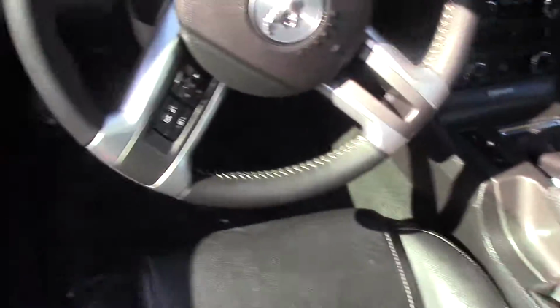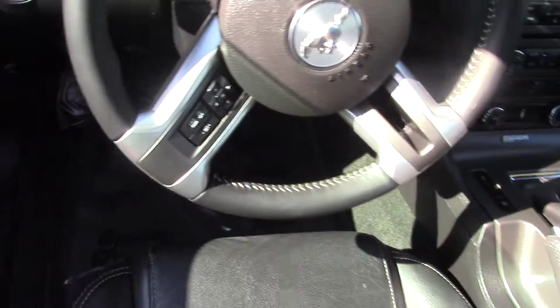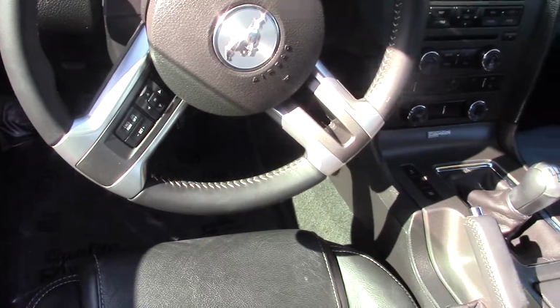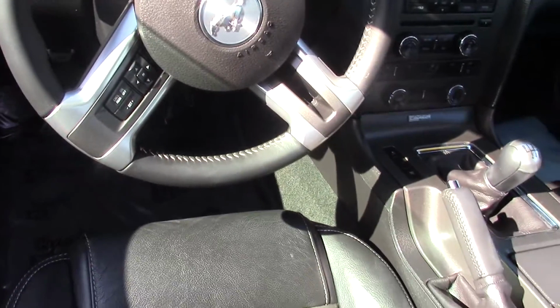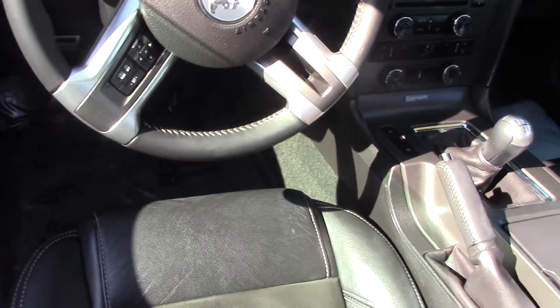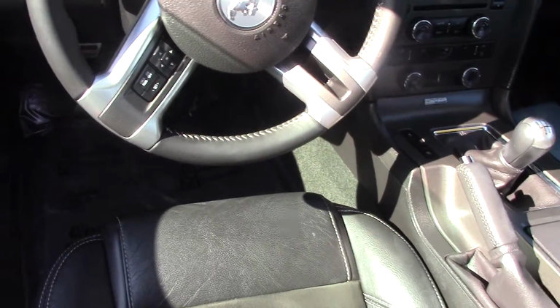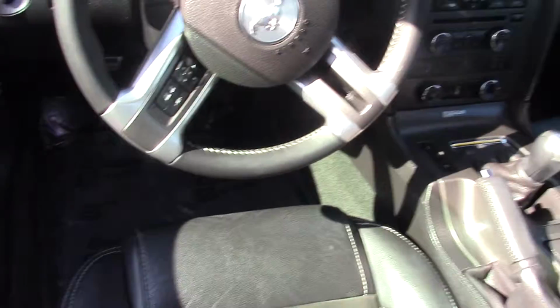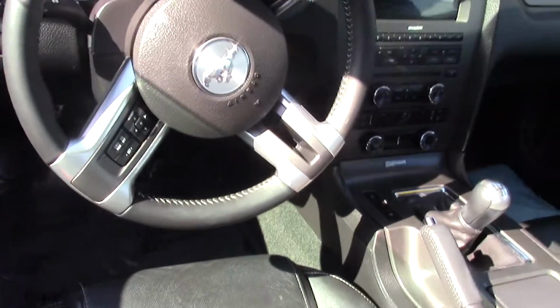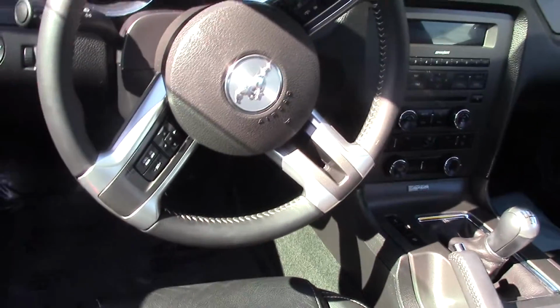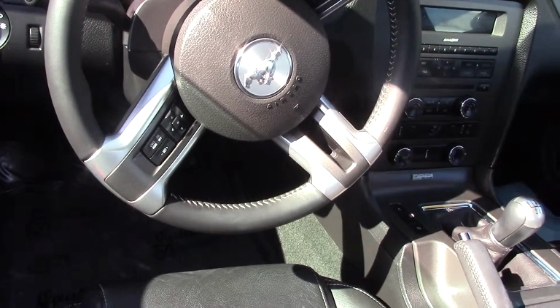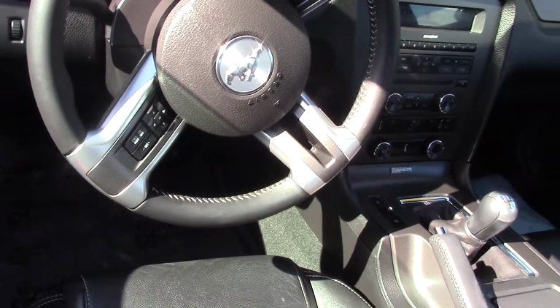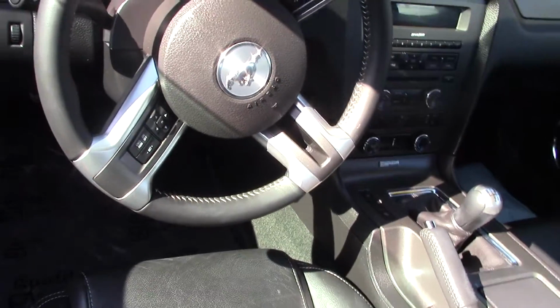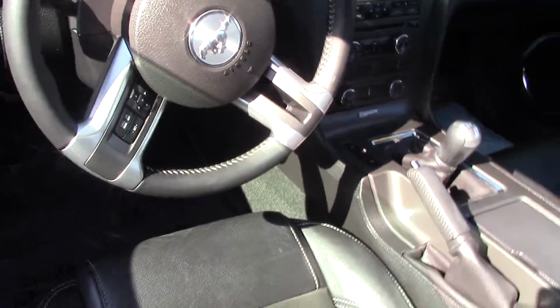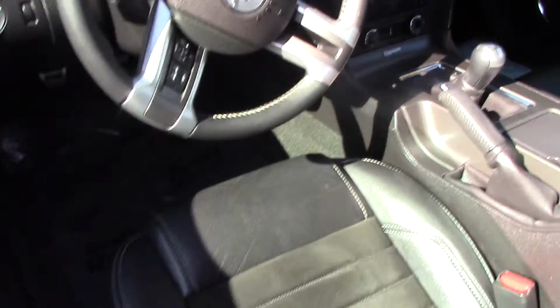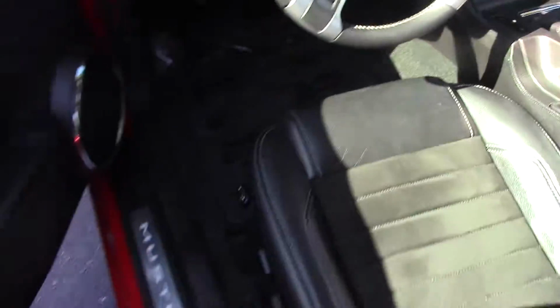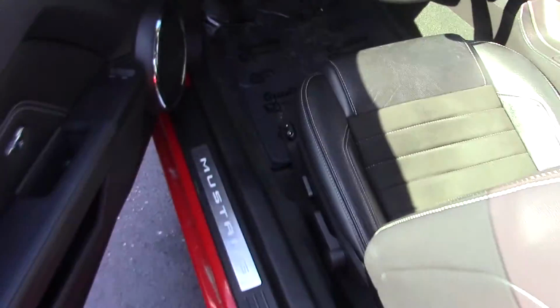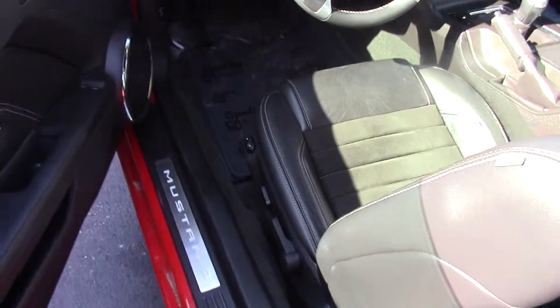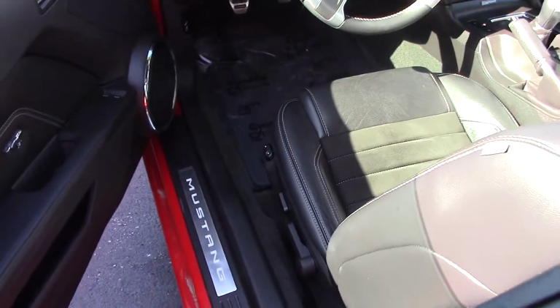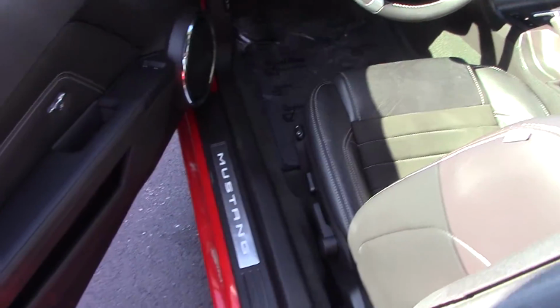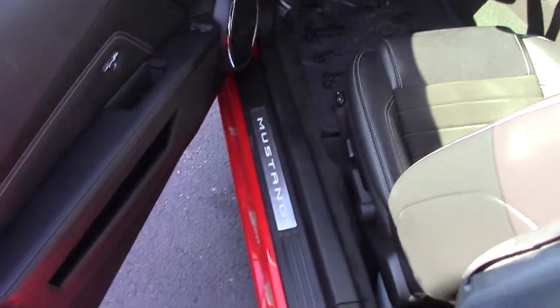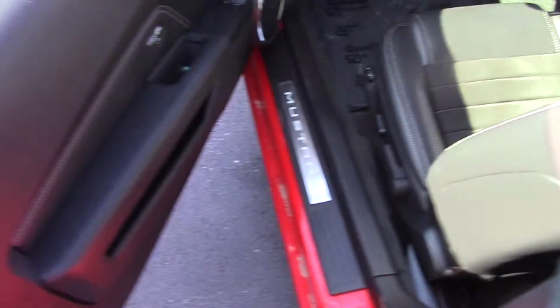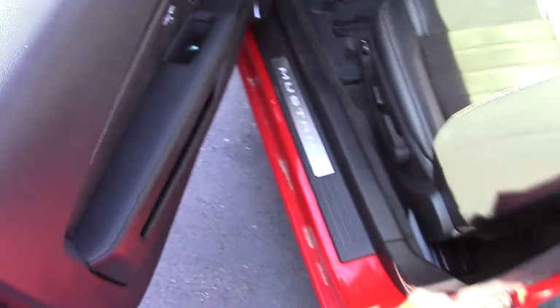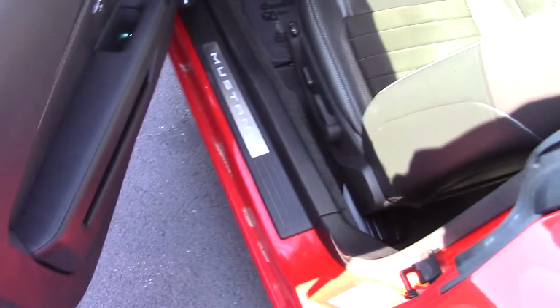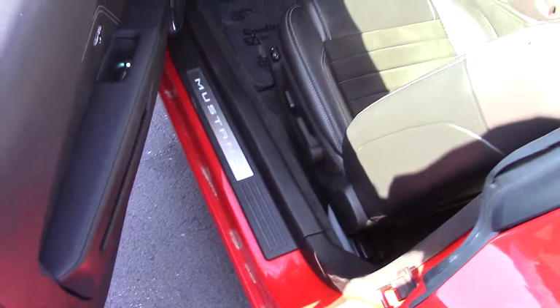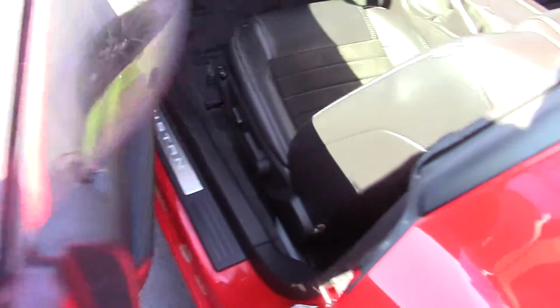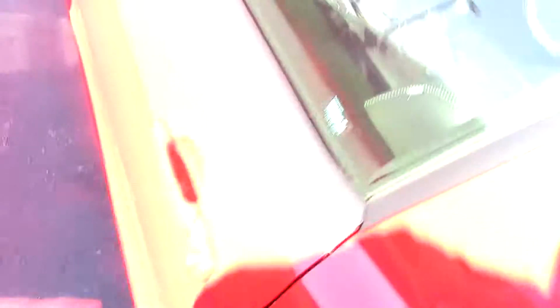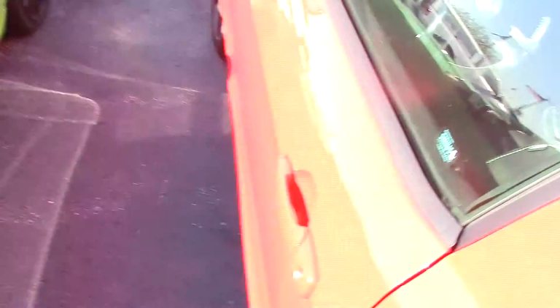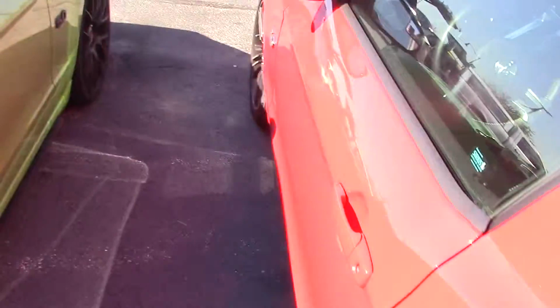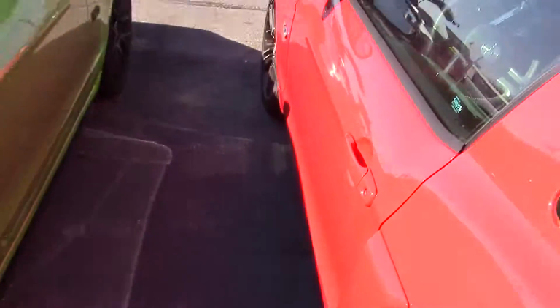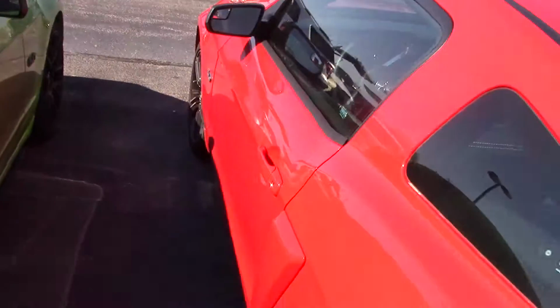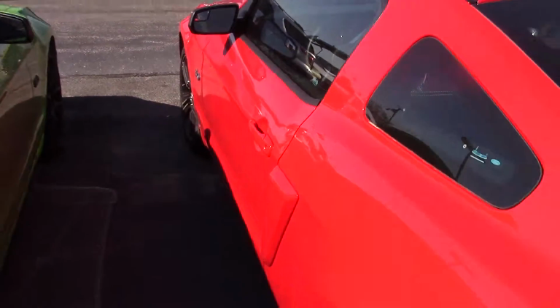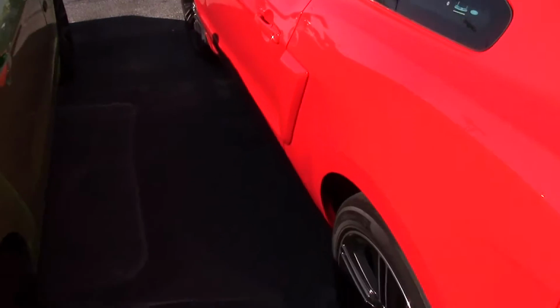It's got the Sync system, Bluetooth hands-free calling, and it's in fantastic shape. It does have the Shaker audio as well. It's got a lot of goodies on it — nice leather seats and Sirius Satellite.